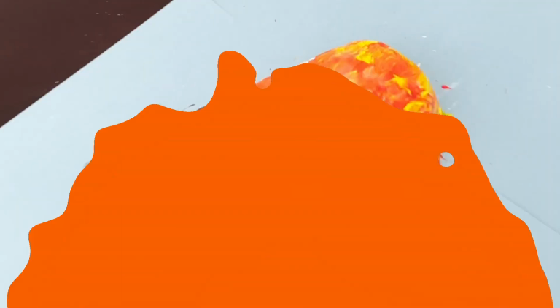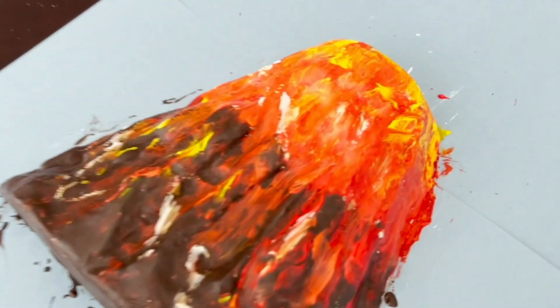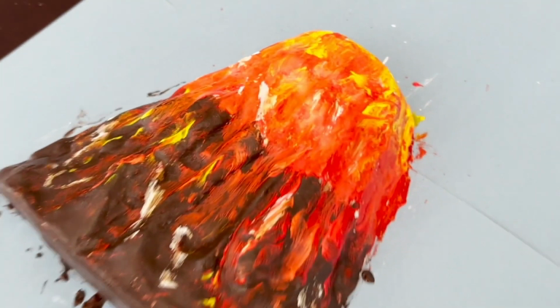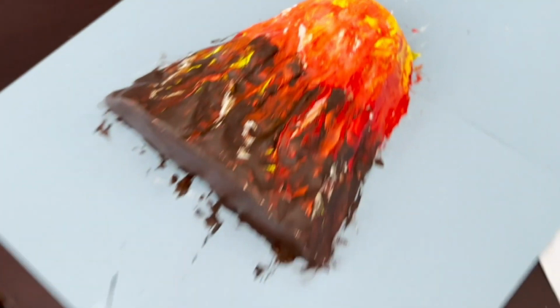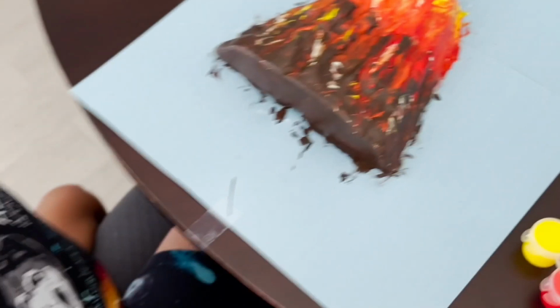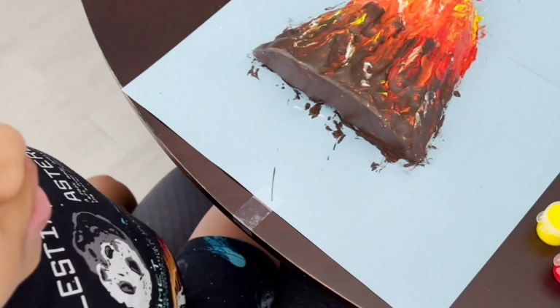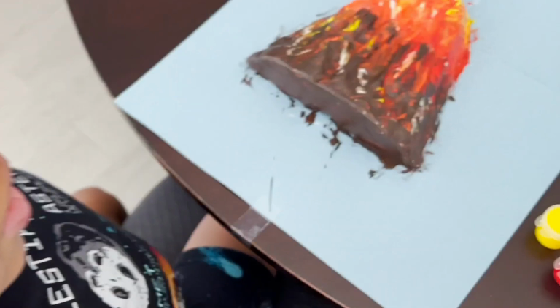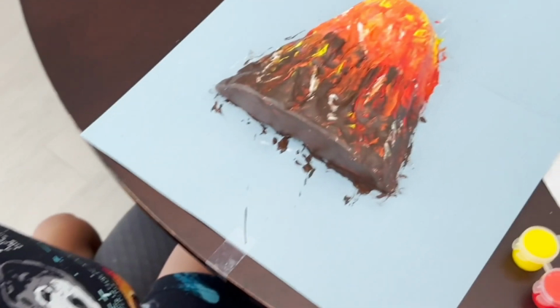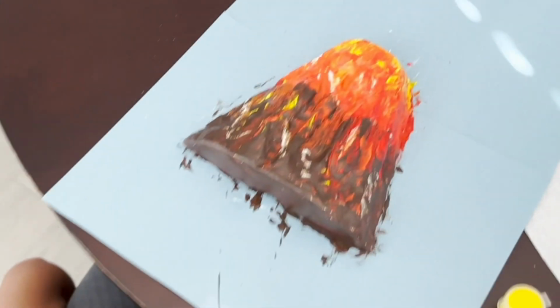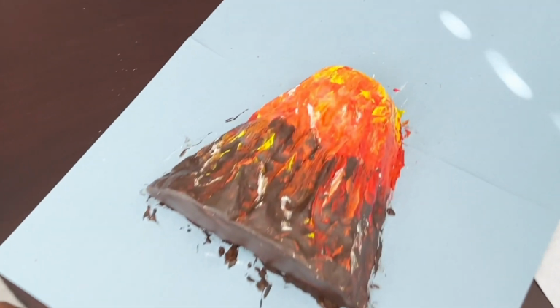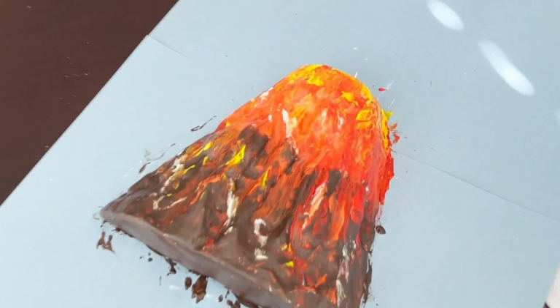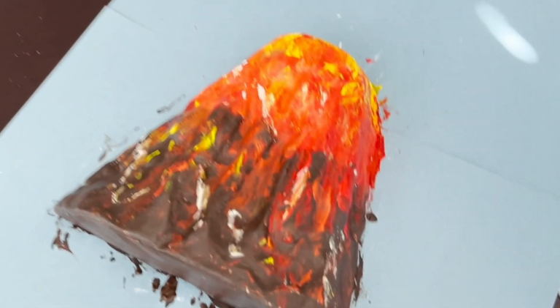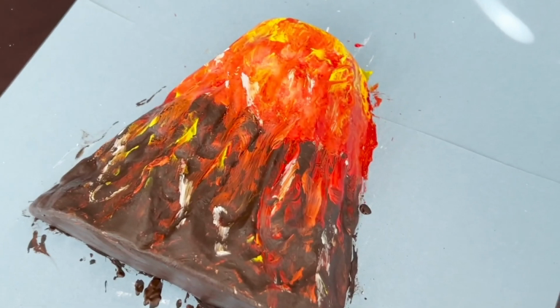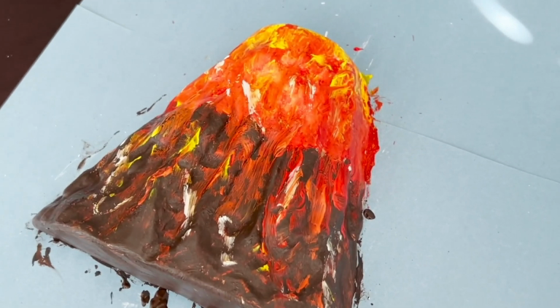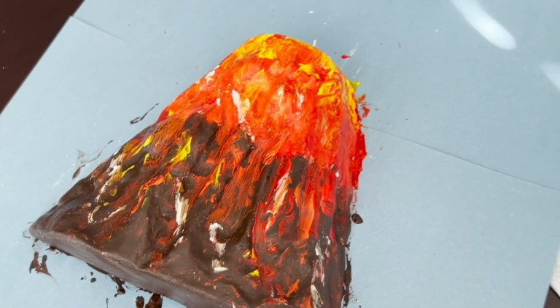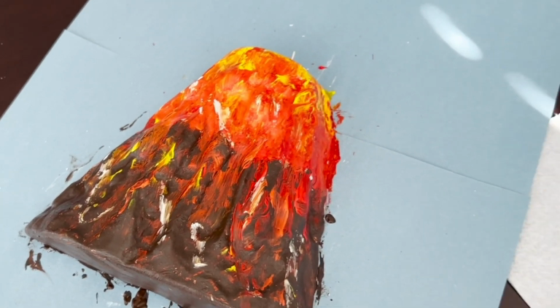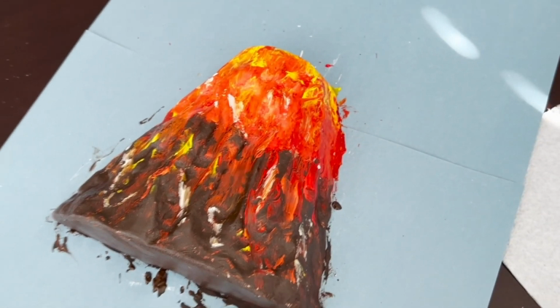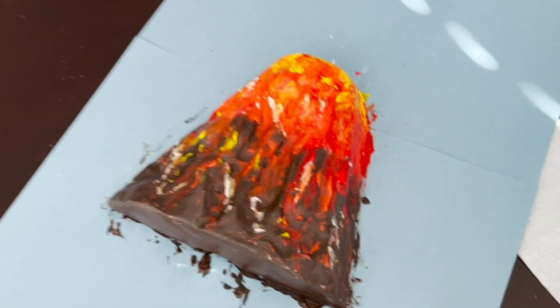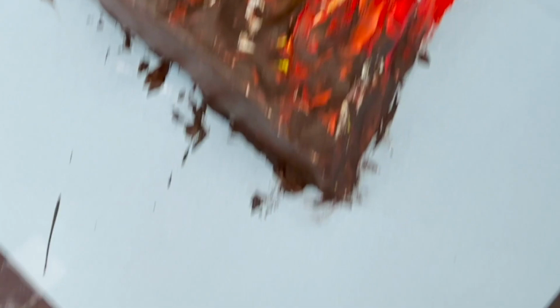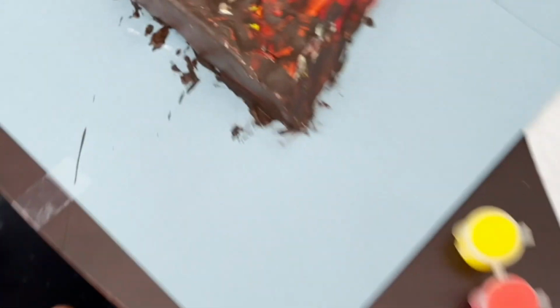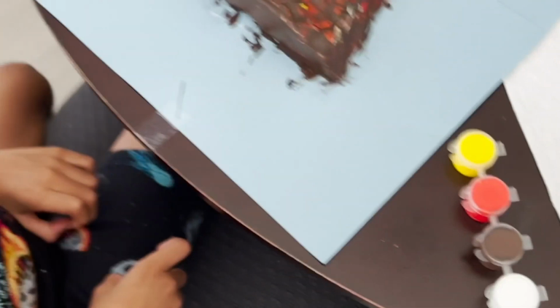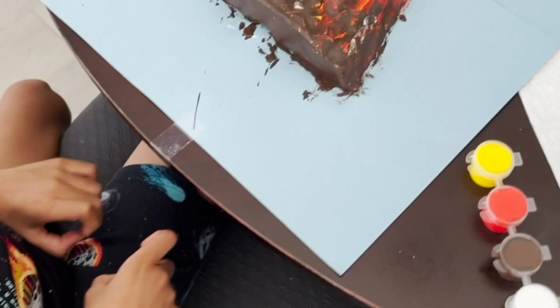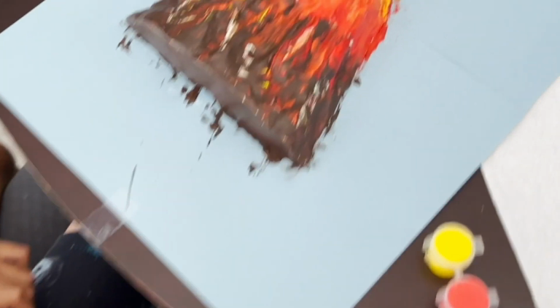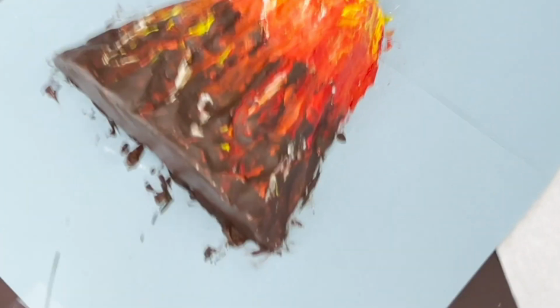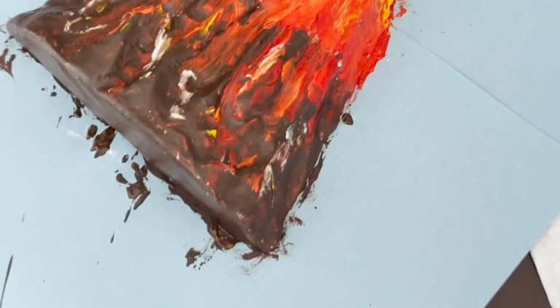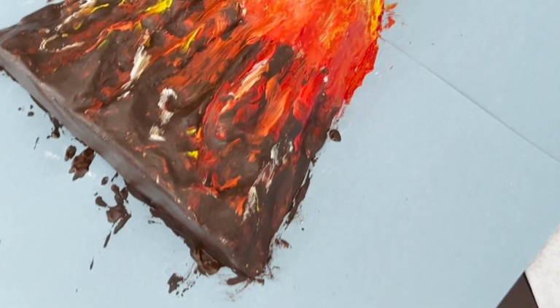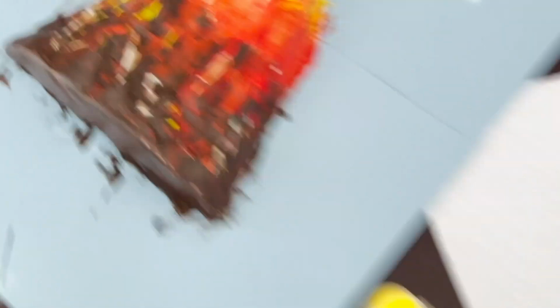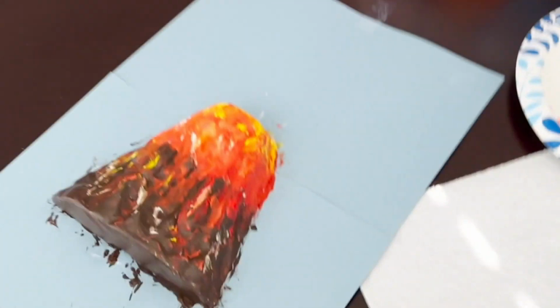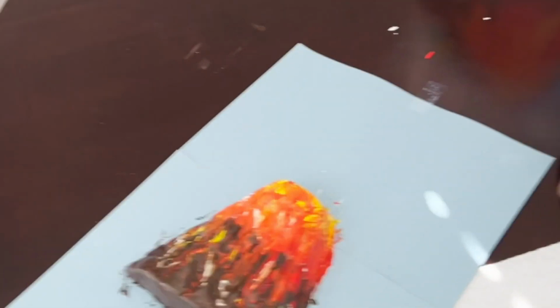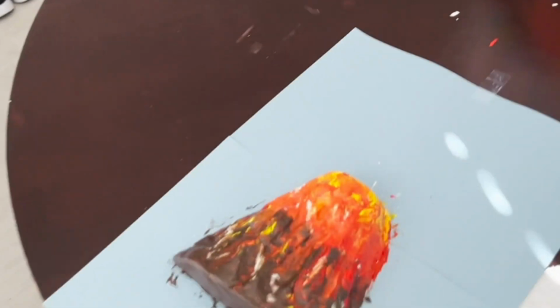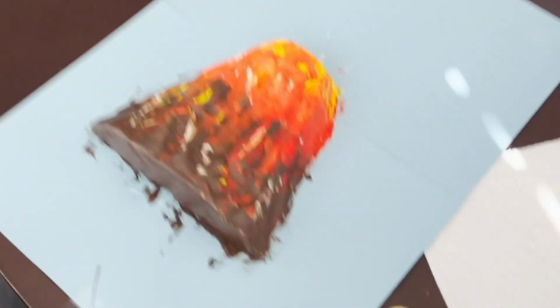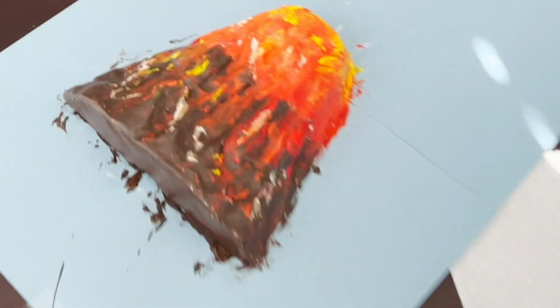Wow, Munch! Do you like how it came out? We're going to let it dry for about an hour. But for right now, we are done with step two.